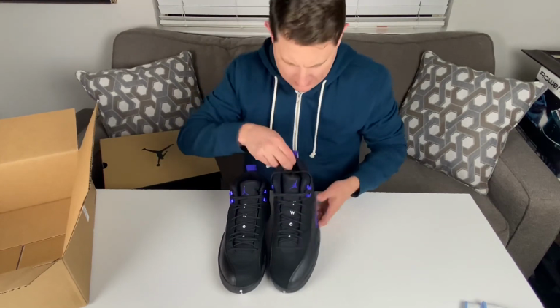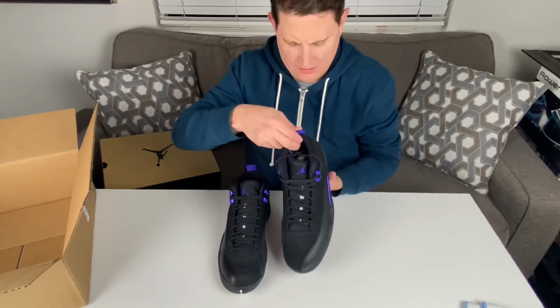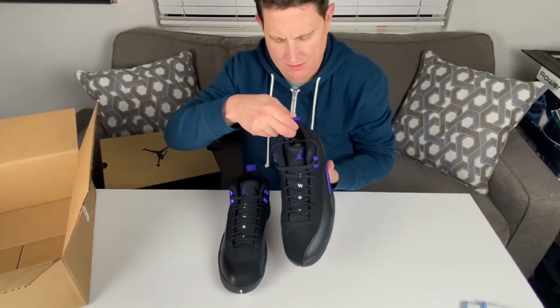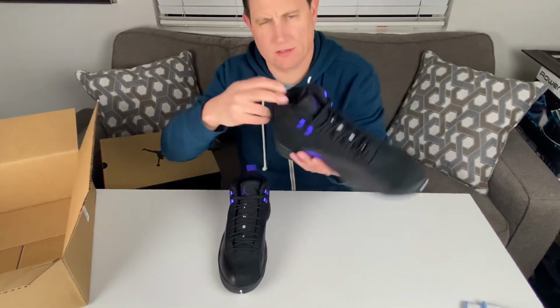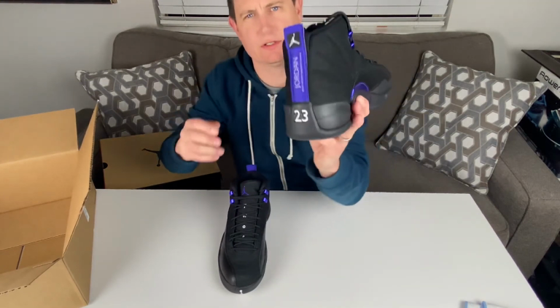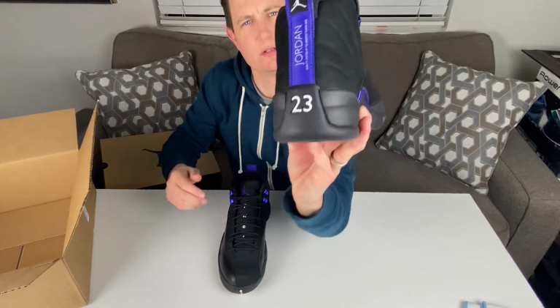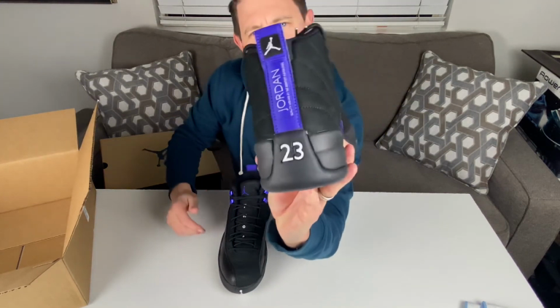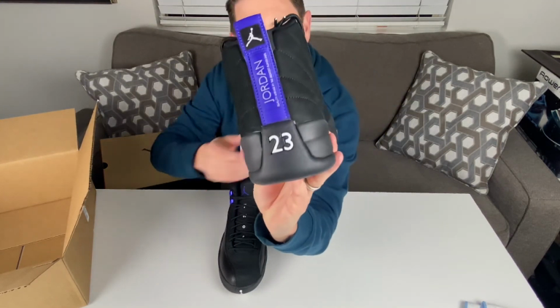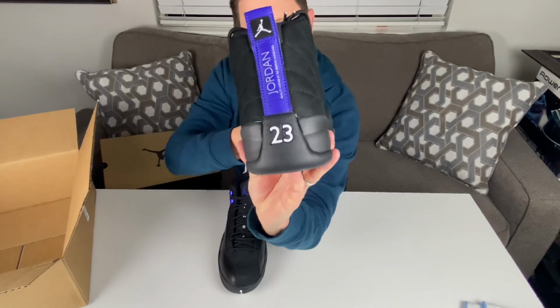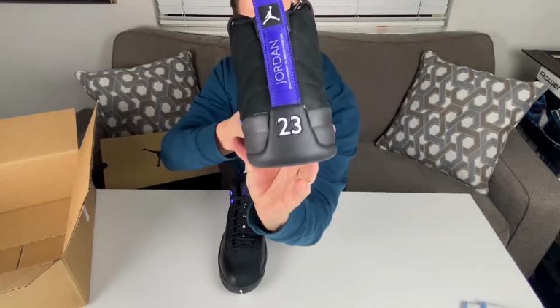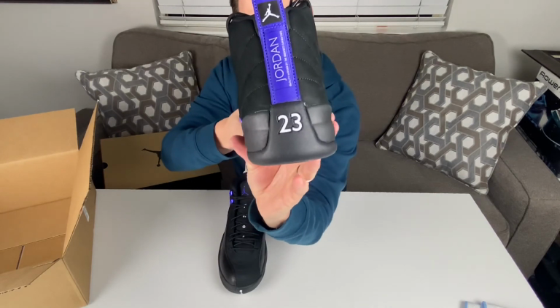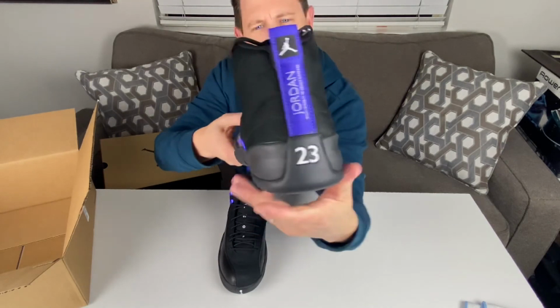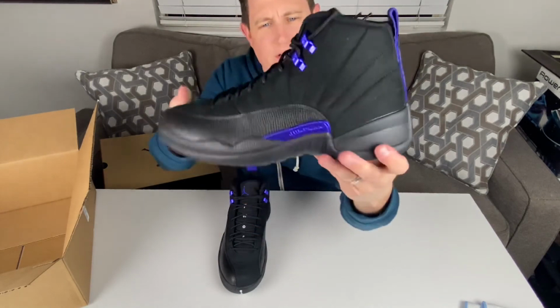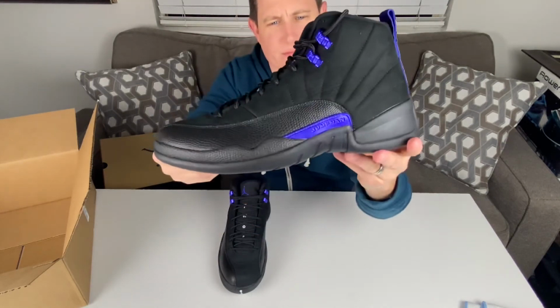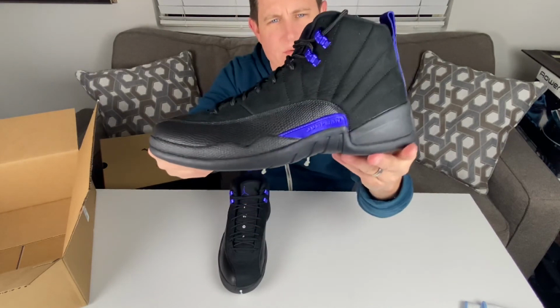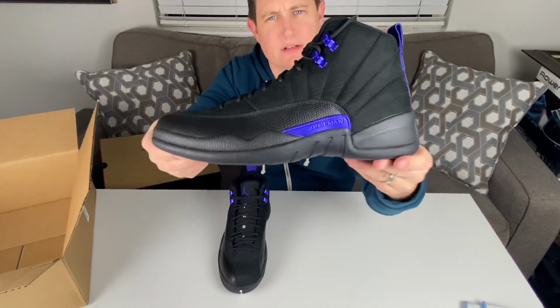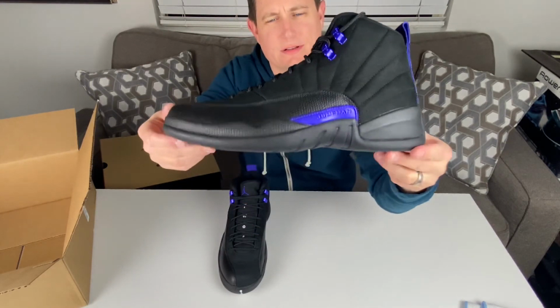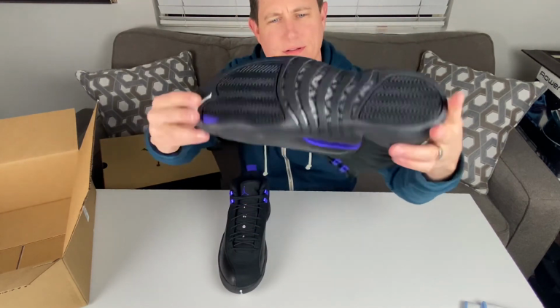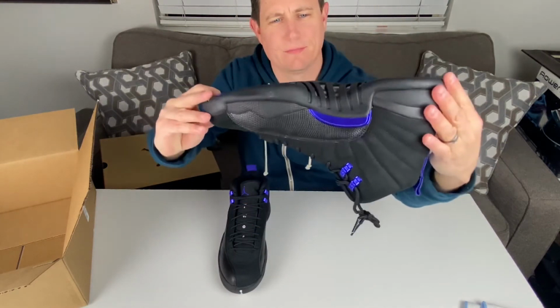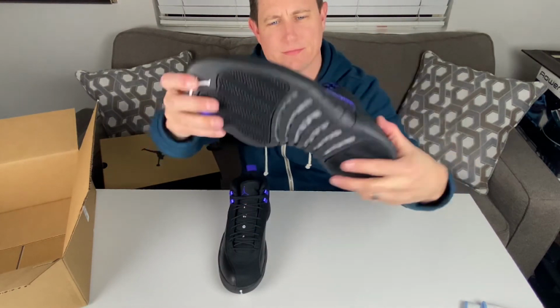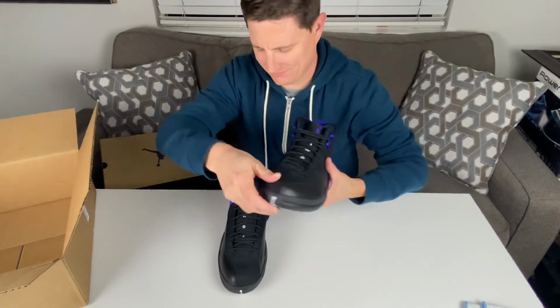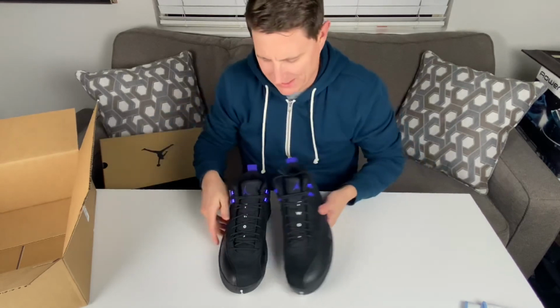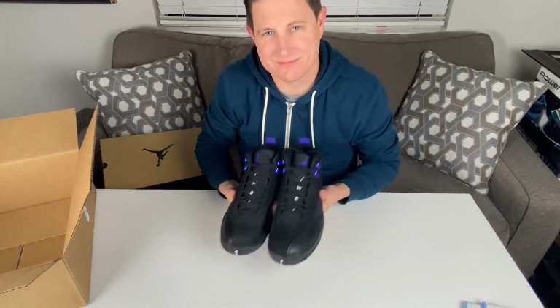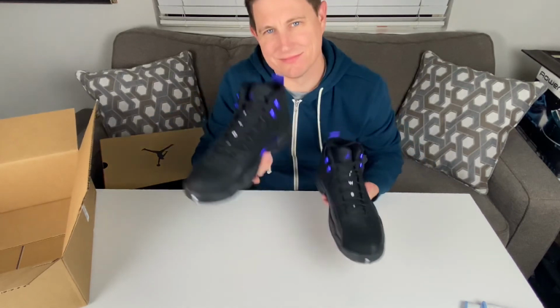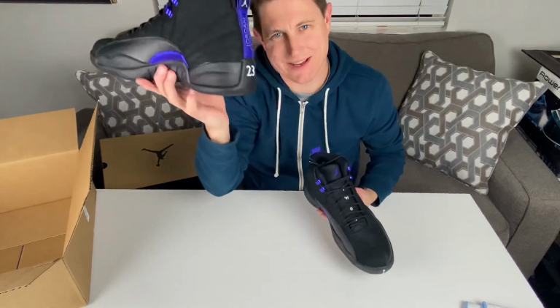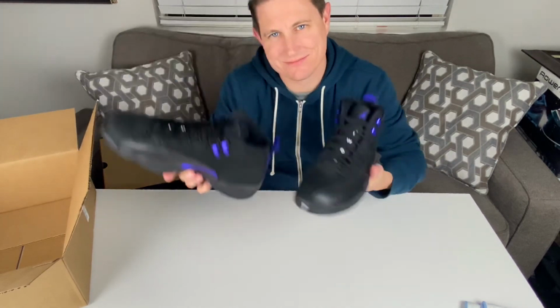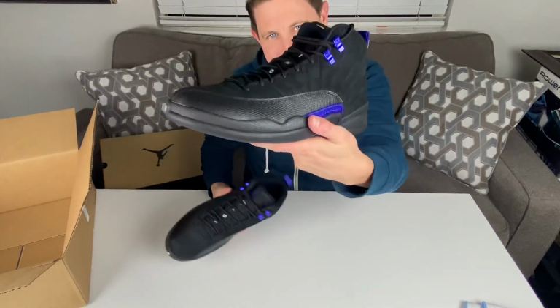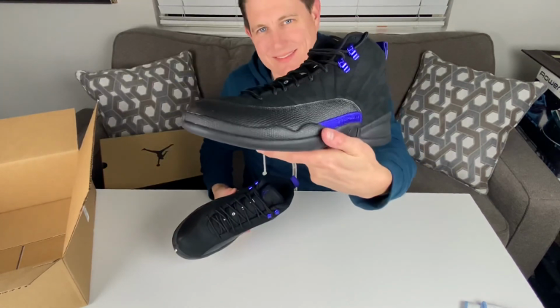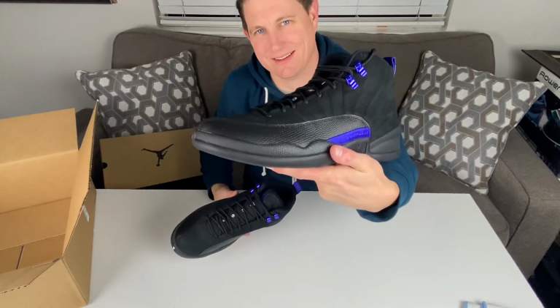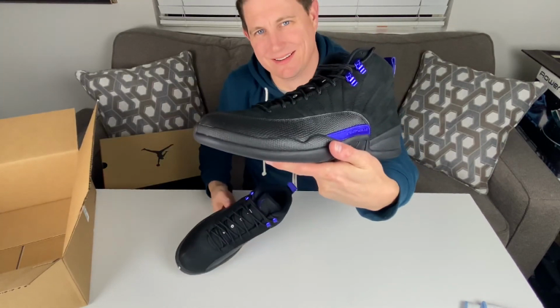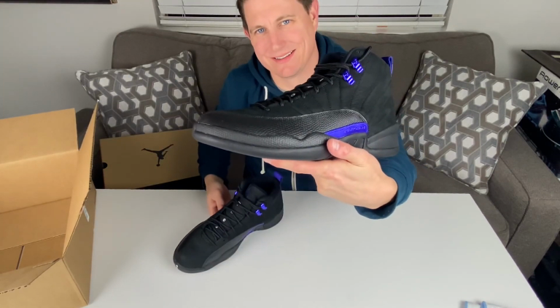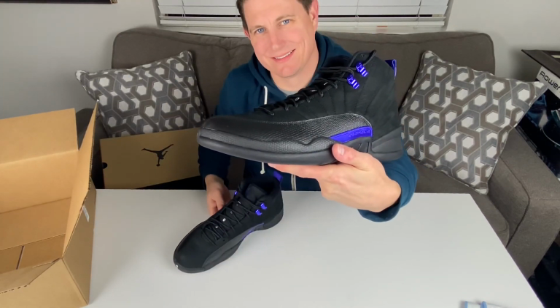I'll show you the back of these here. These are pretty sweet. Okay, thanks guys.